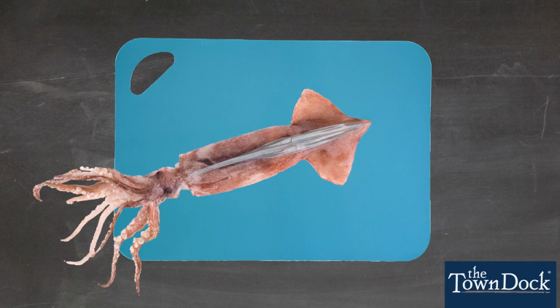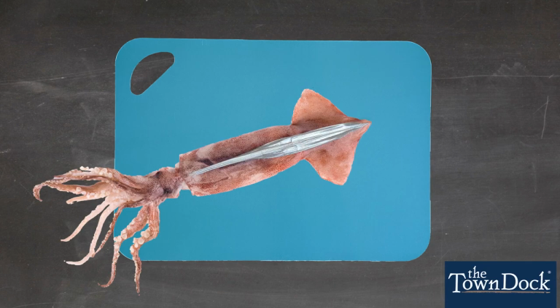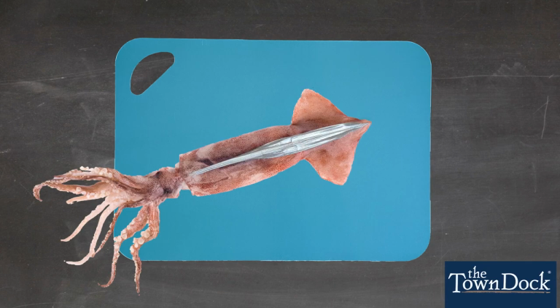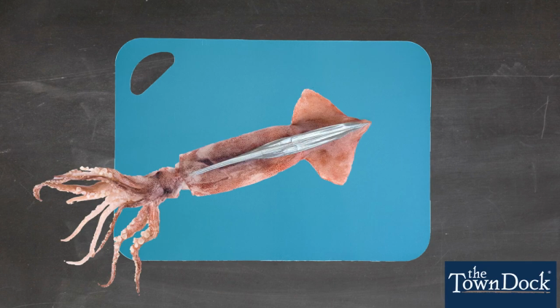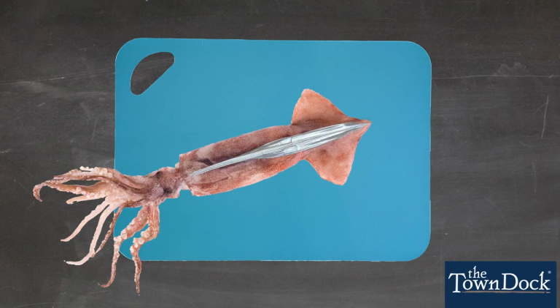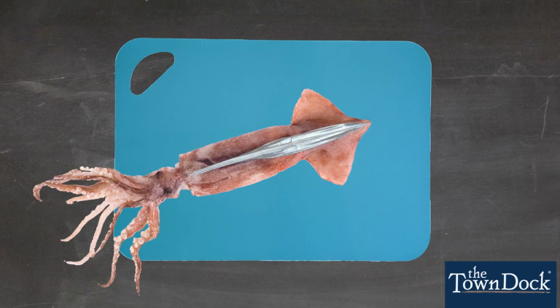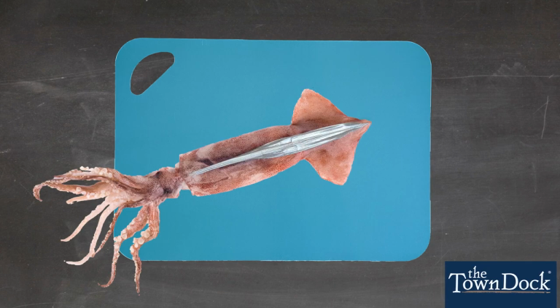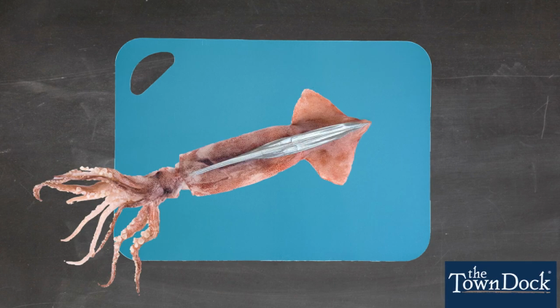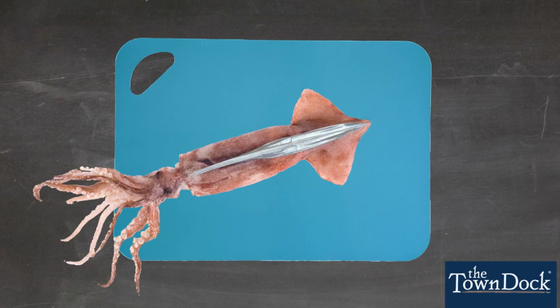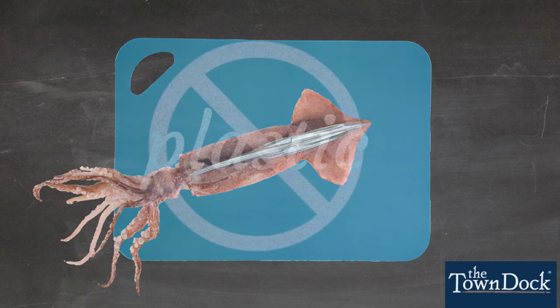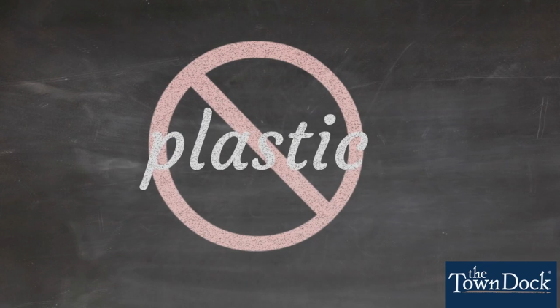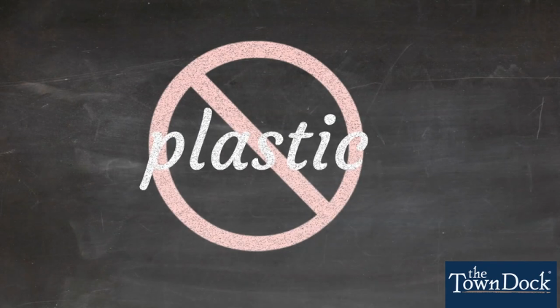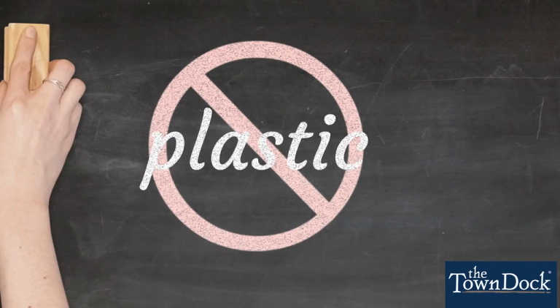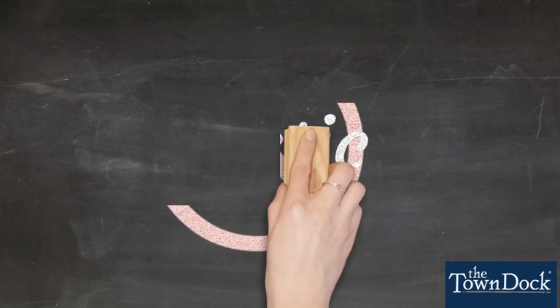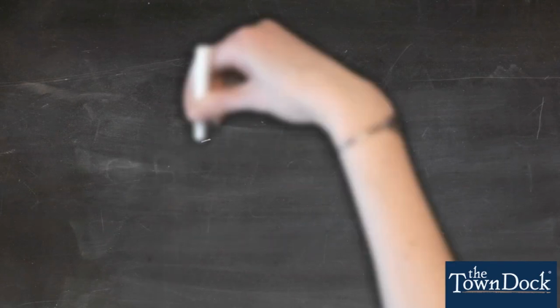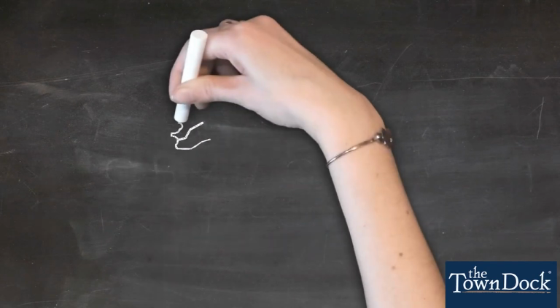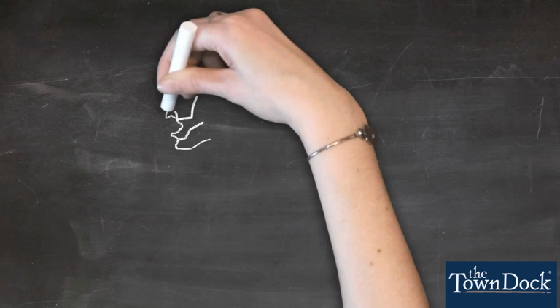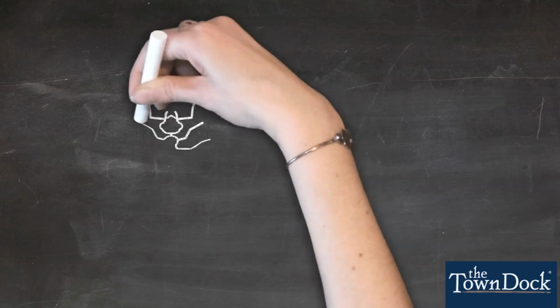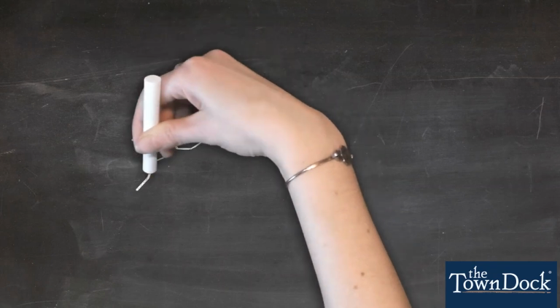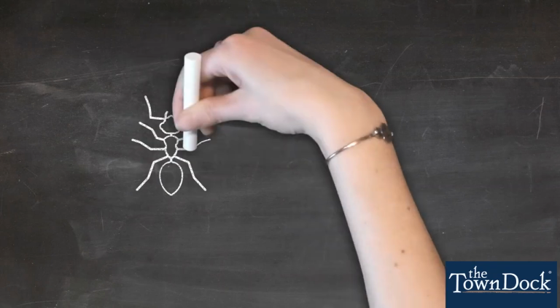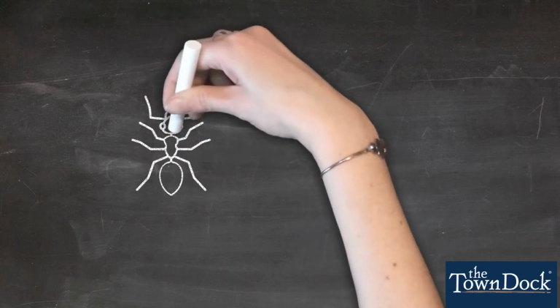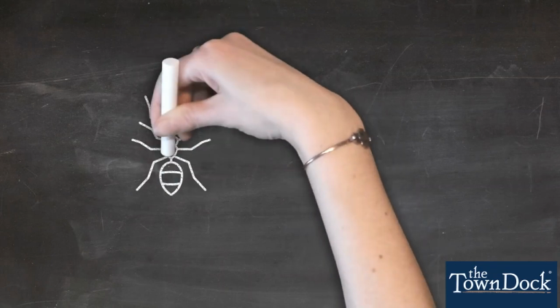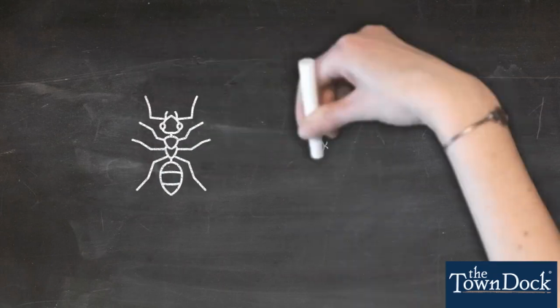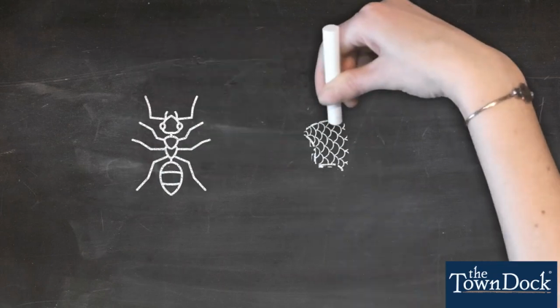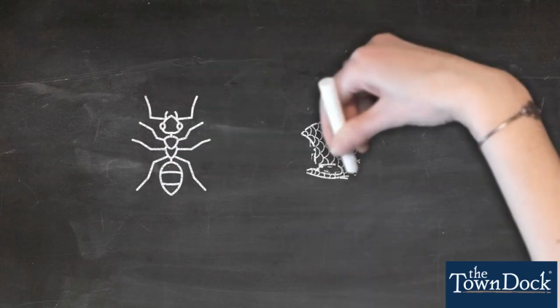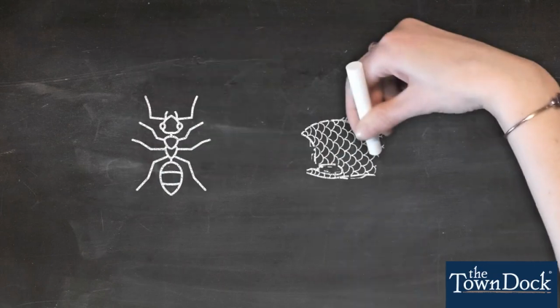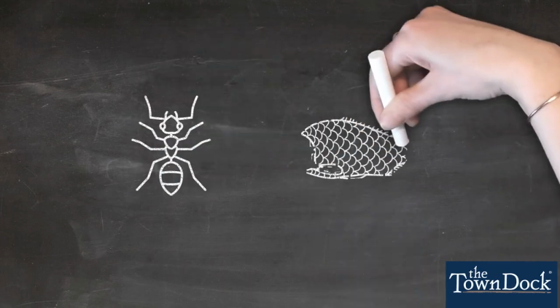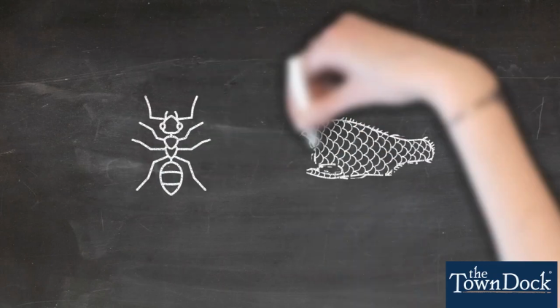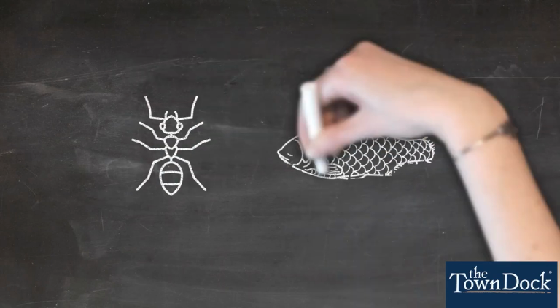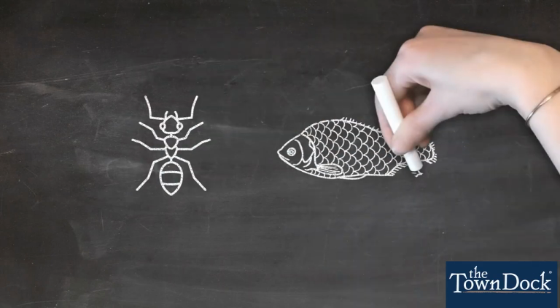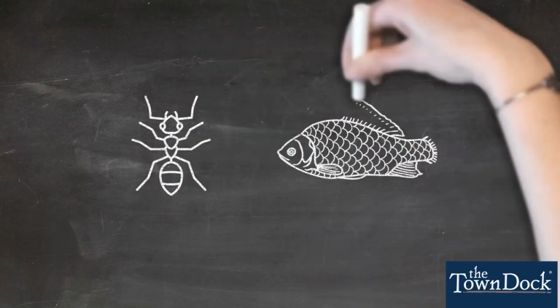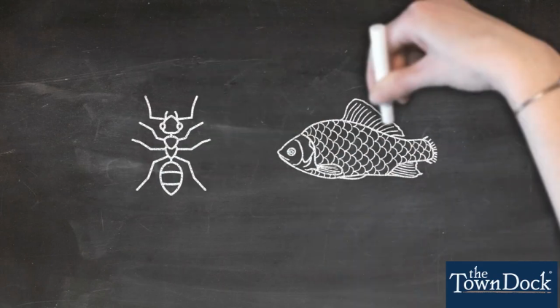It looks and feels like clear plastic, but it's actually made of chitin, the same material that's in the exoskeletons of insects and the scales of fish.